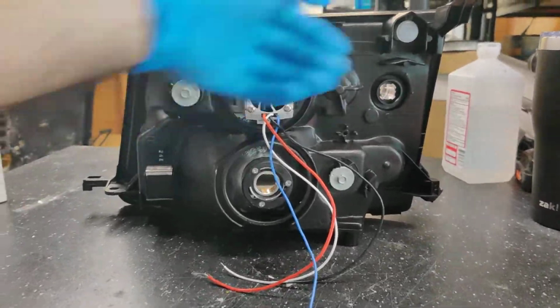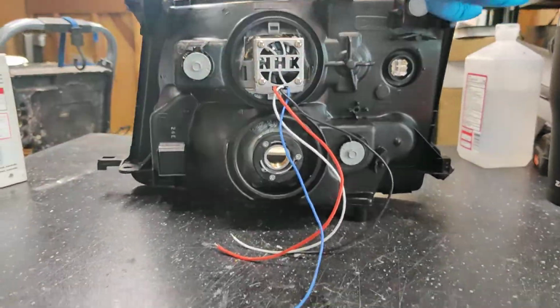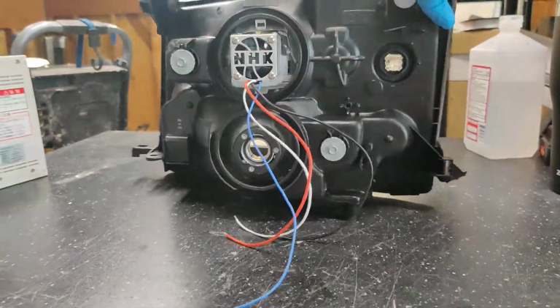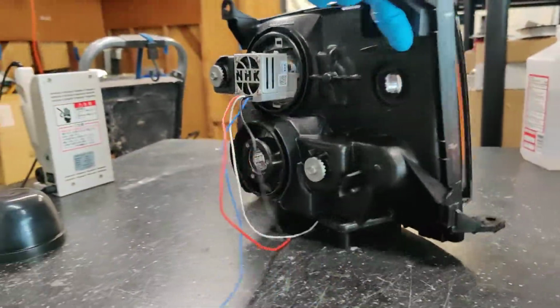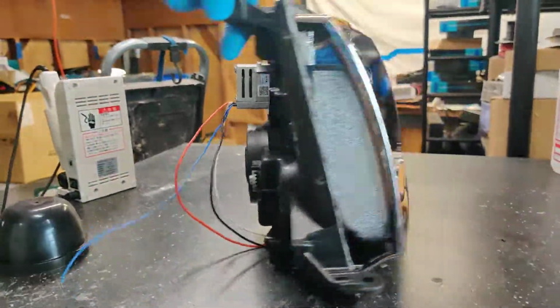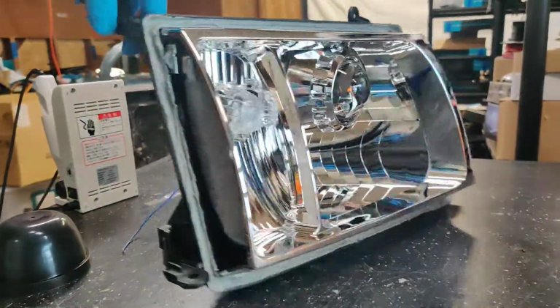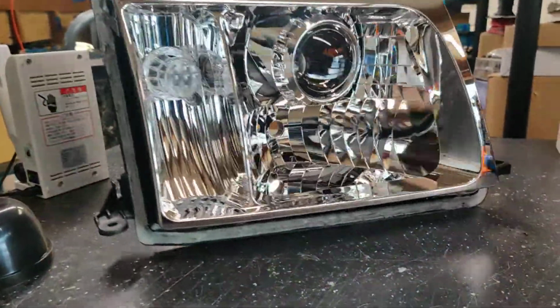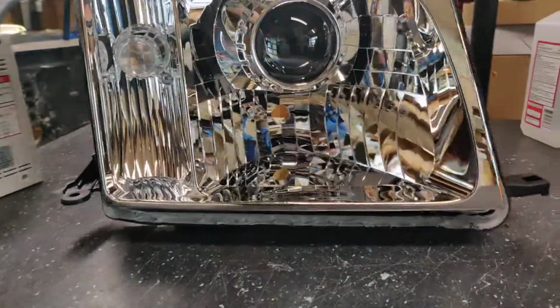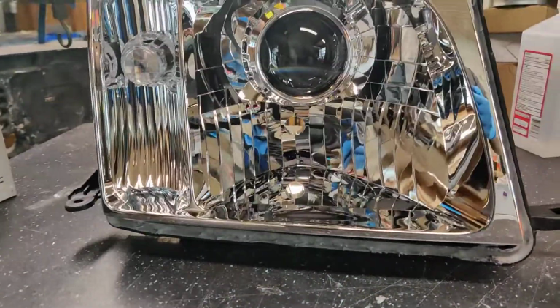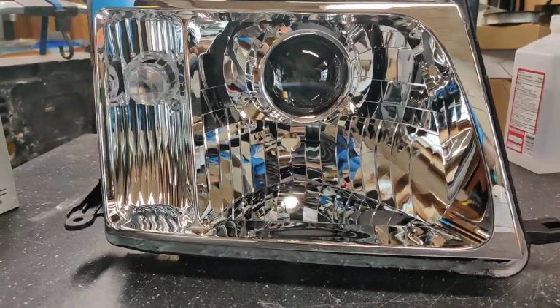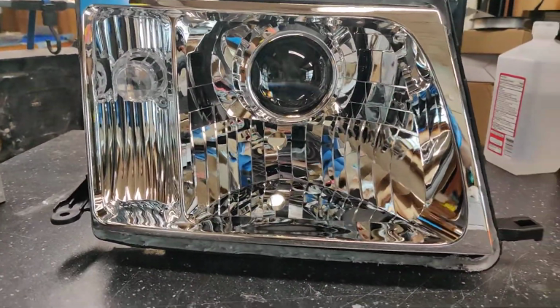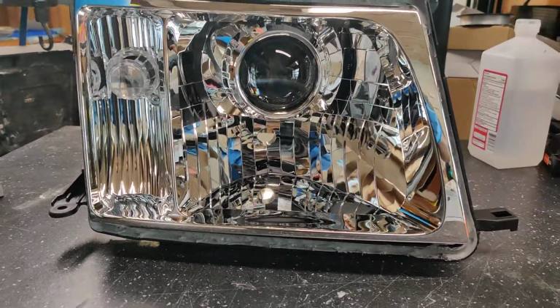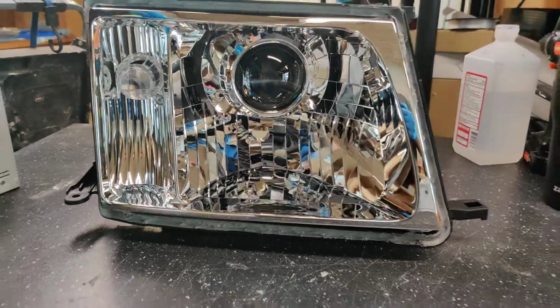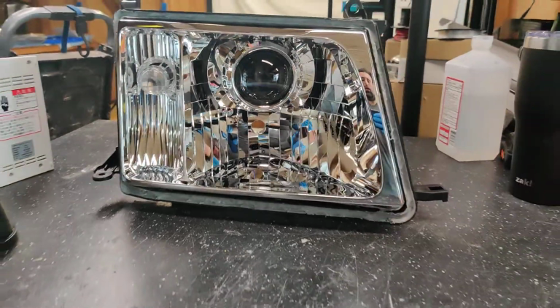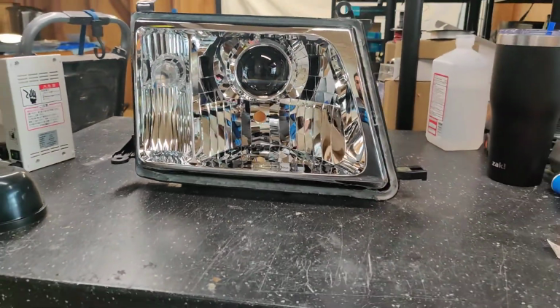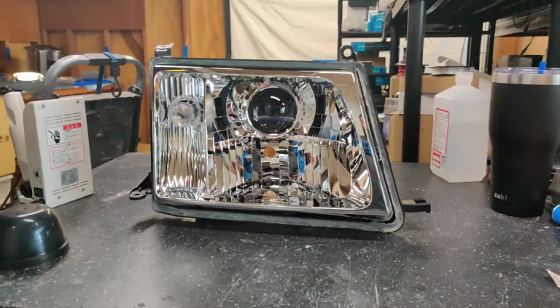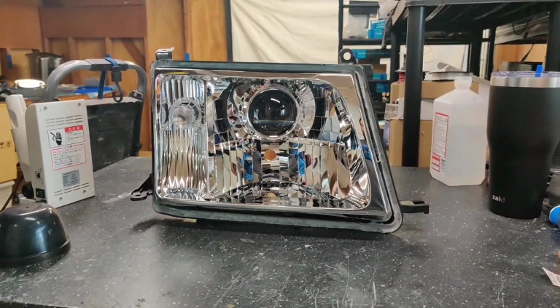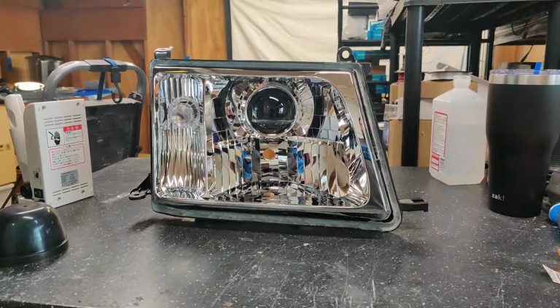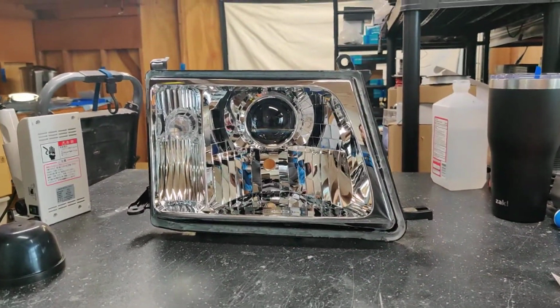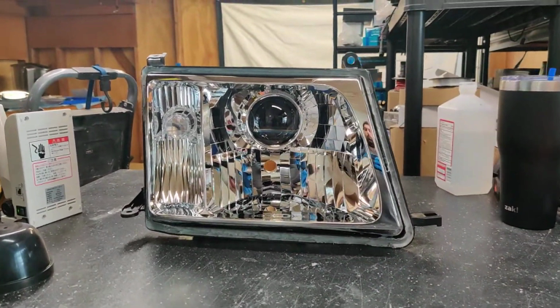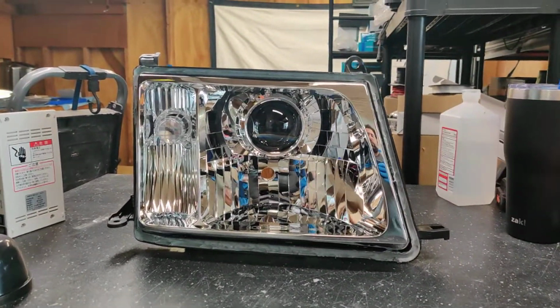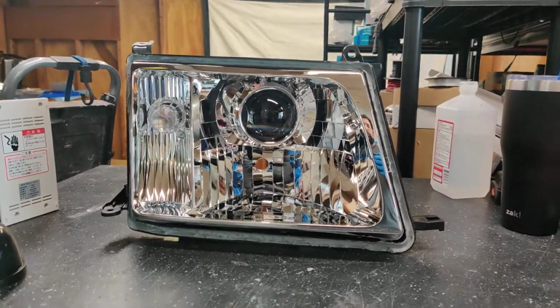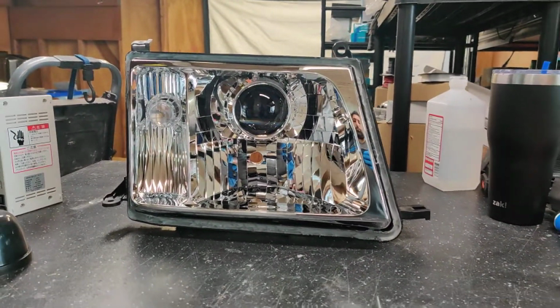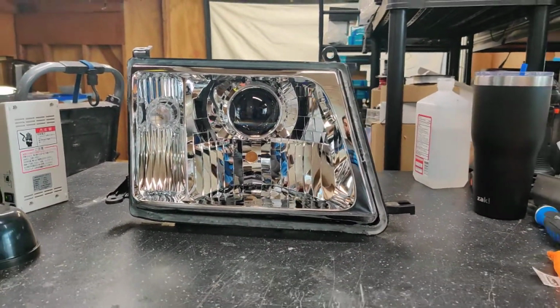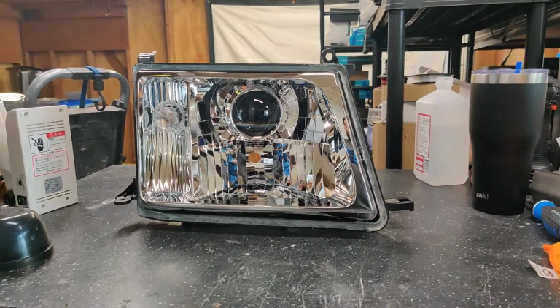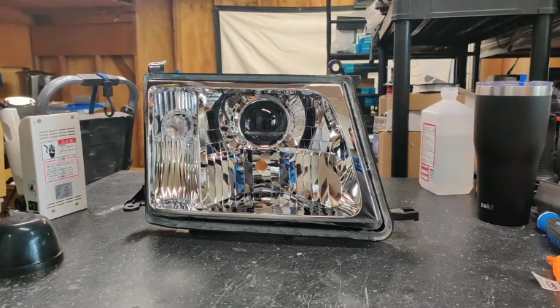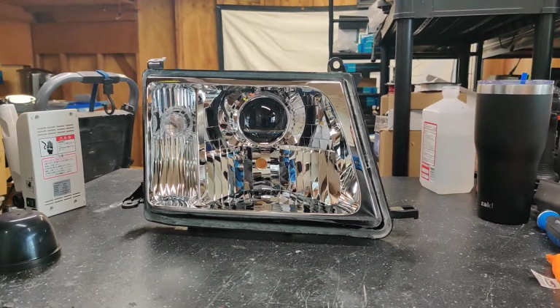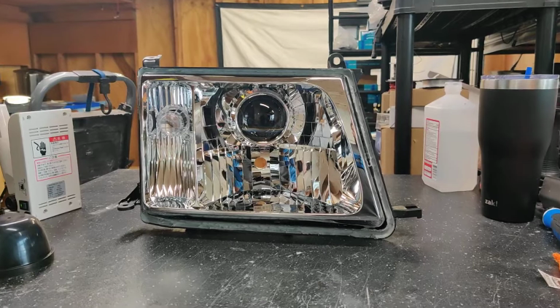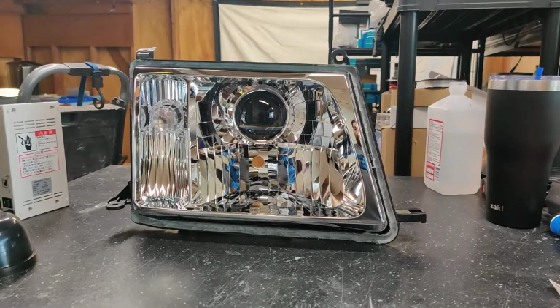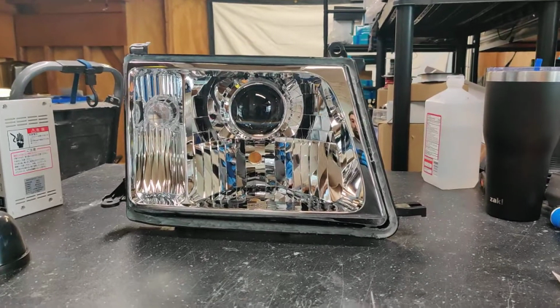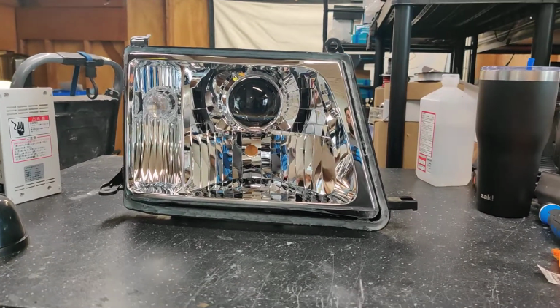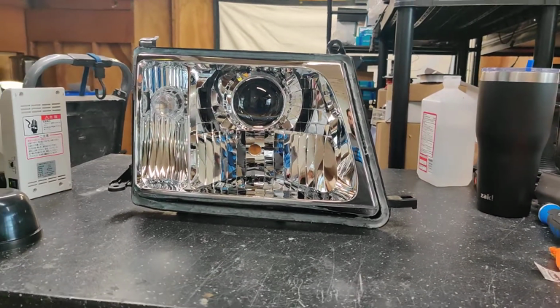So this is a very special set of headlights for us, because this set of headlights is going on to a SEMA build, and you will be able to see it in November 2022, and you can bet we'll be posting photos of it.